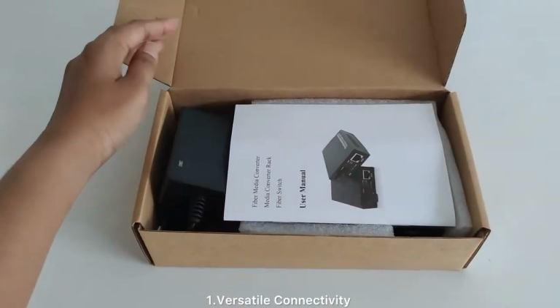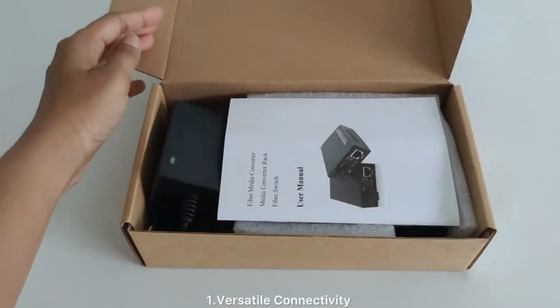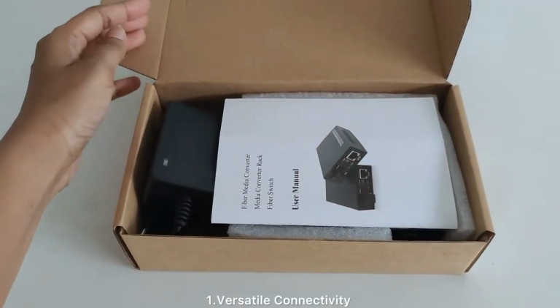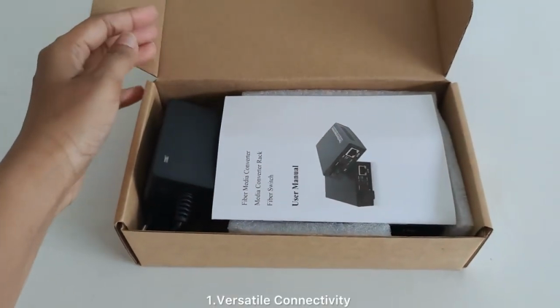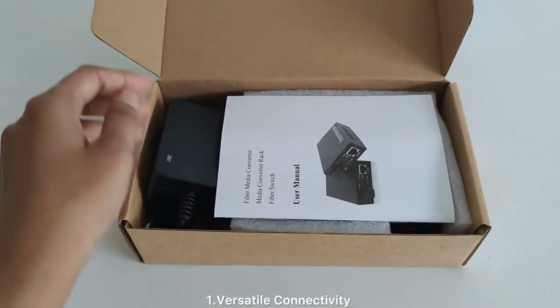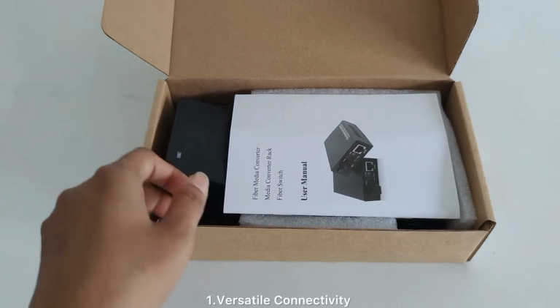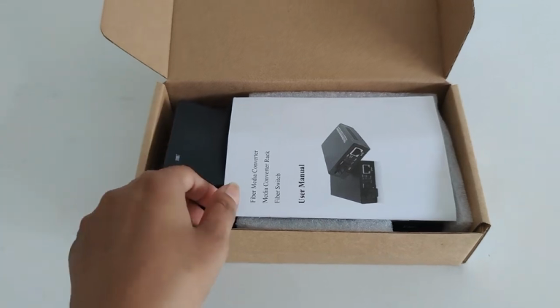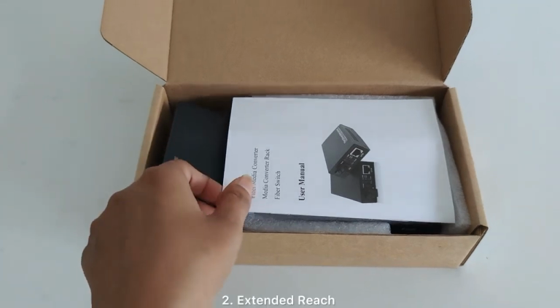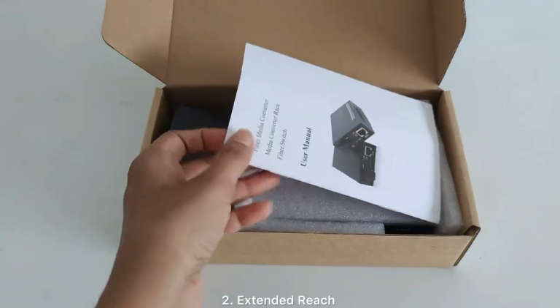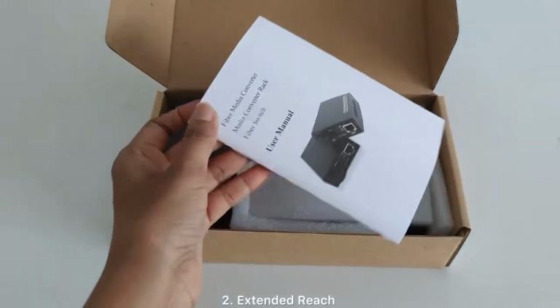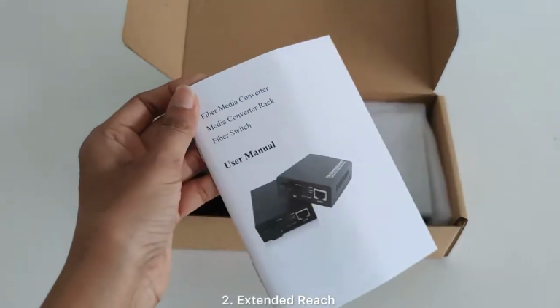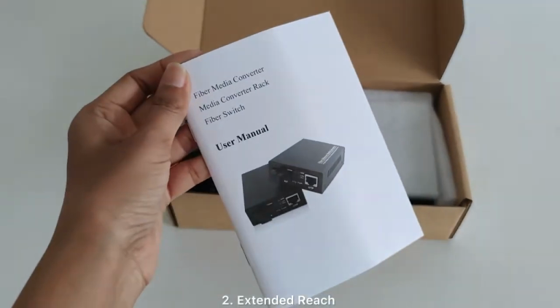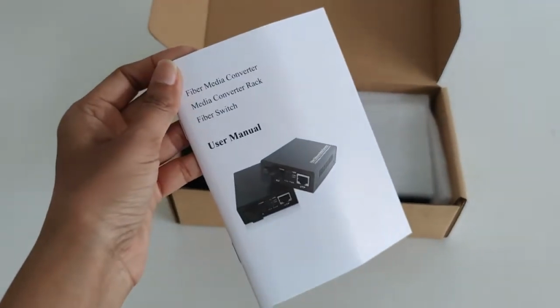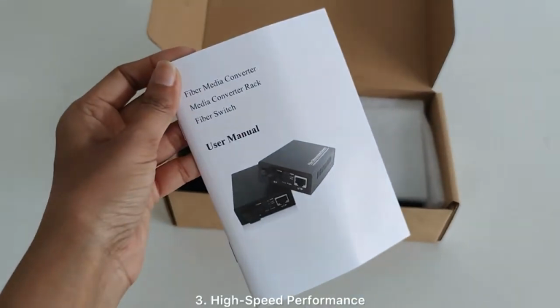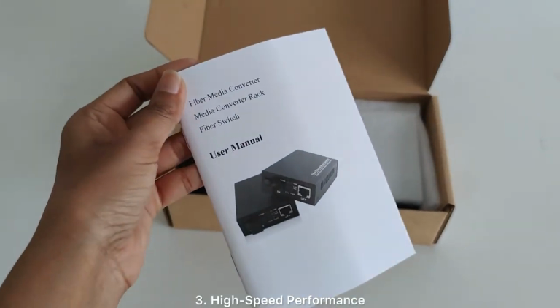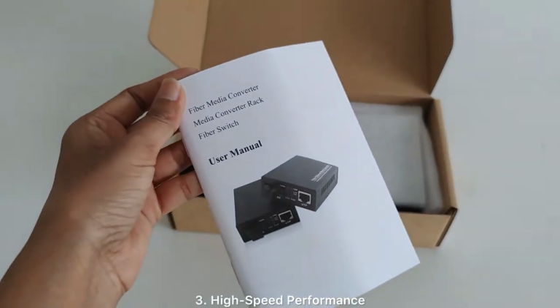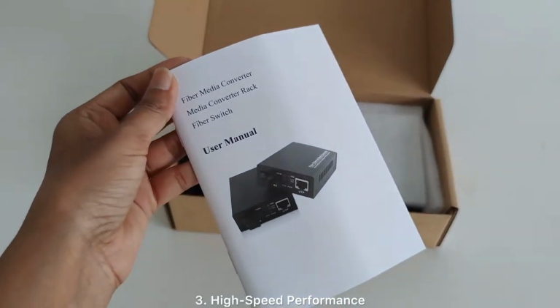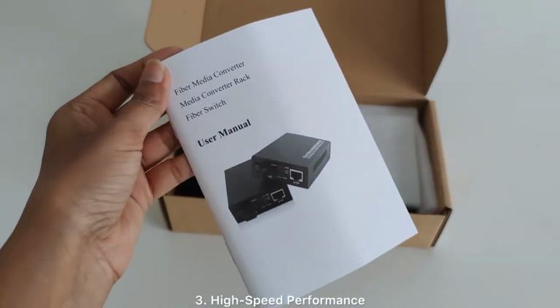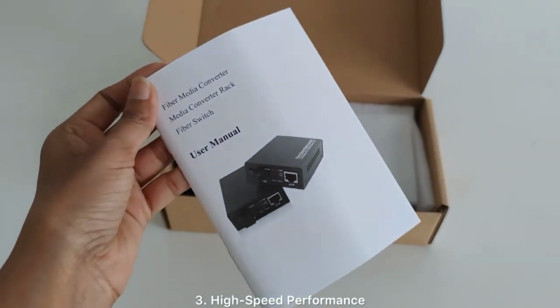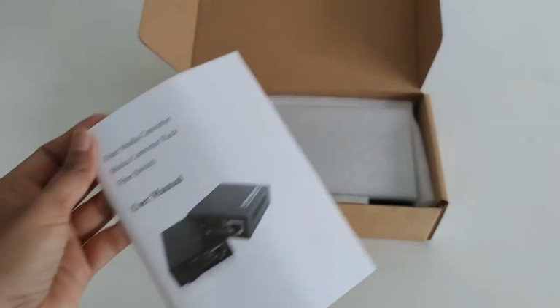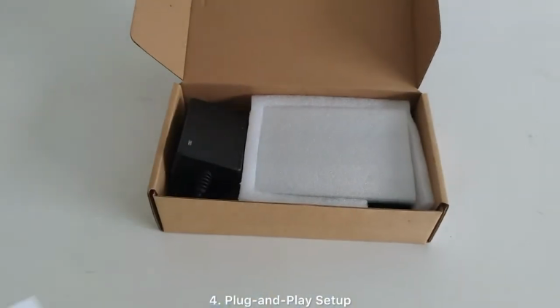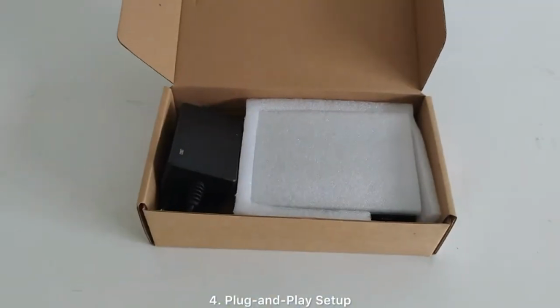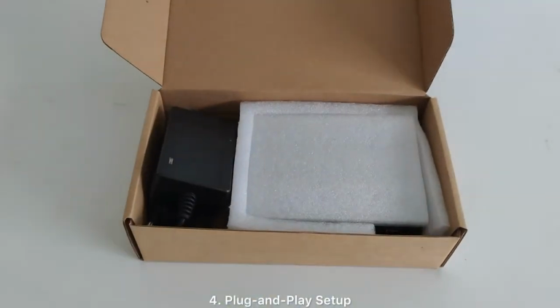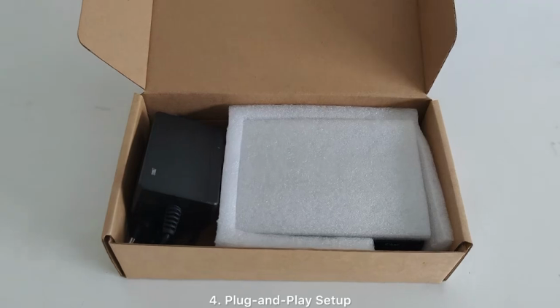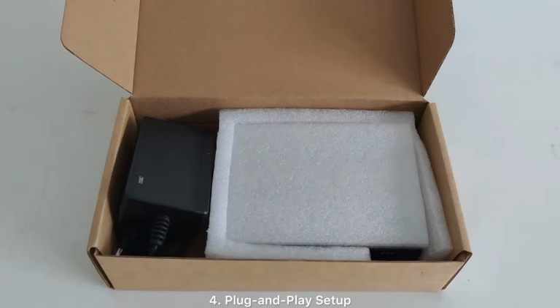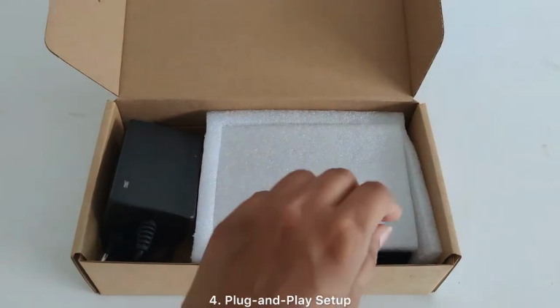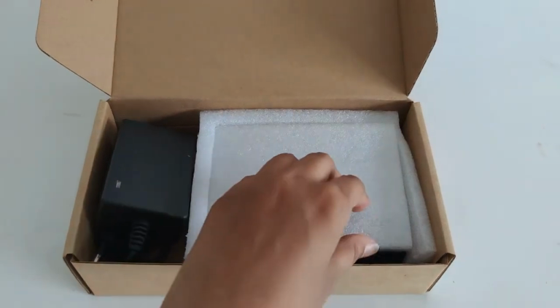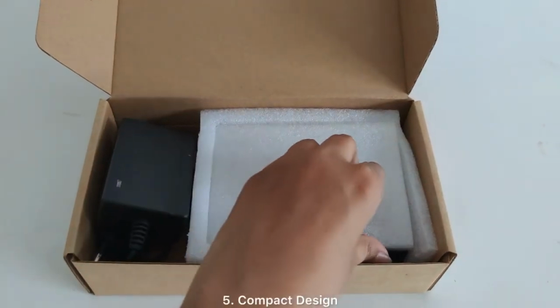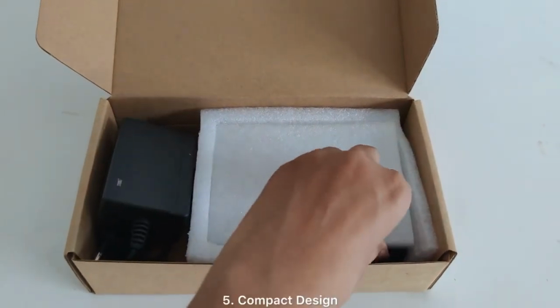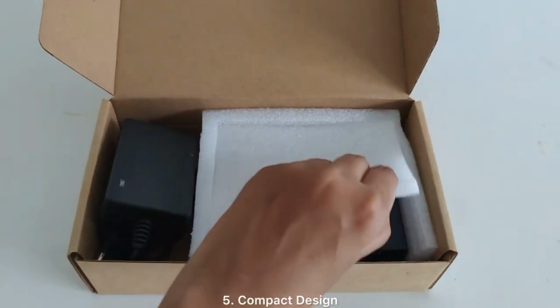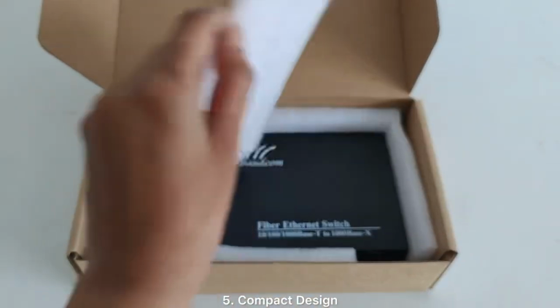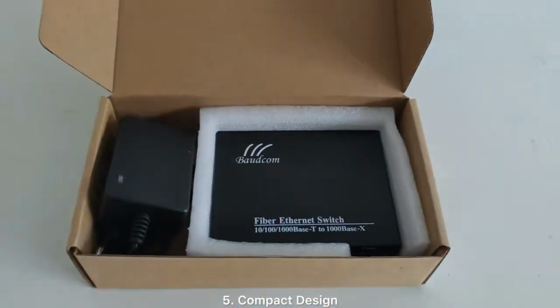One: versatile connectivity. Two: extended reach. Three: high-speed performance. Four: plug-and-play setup. Five: compact design.